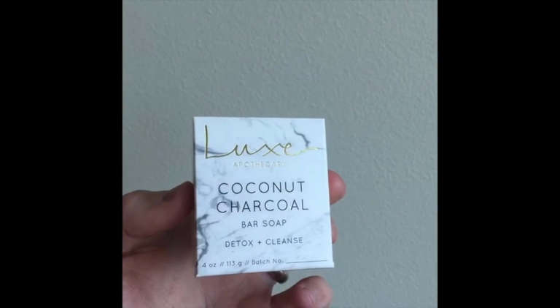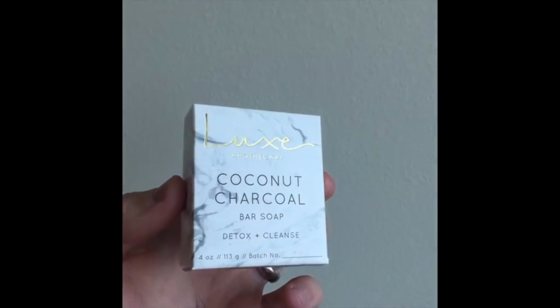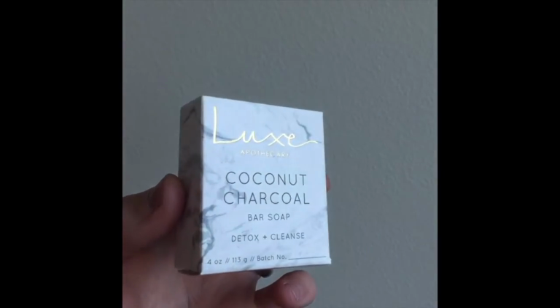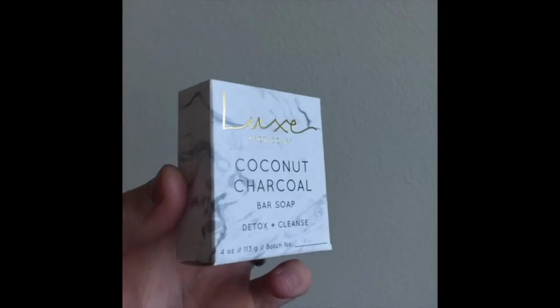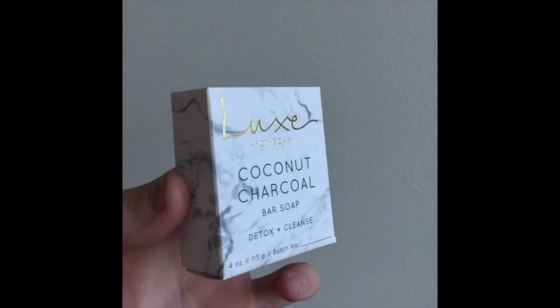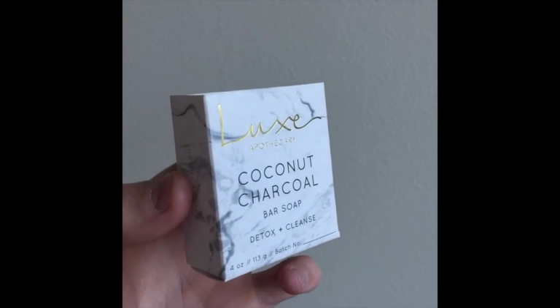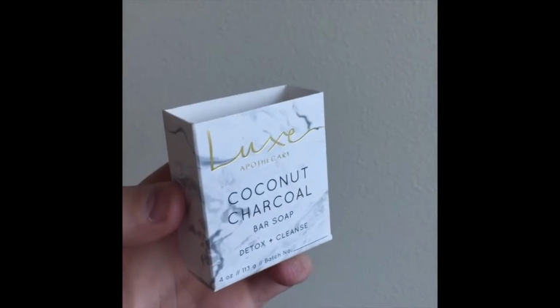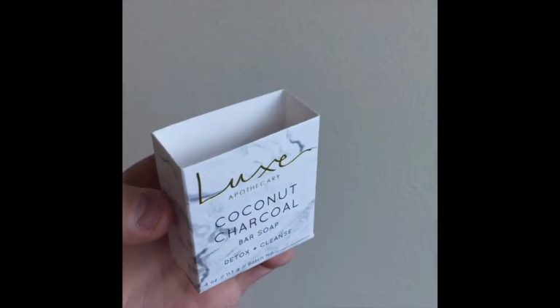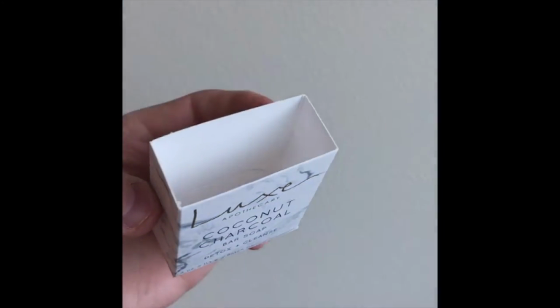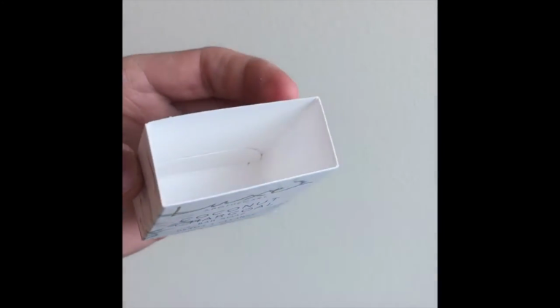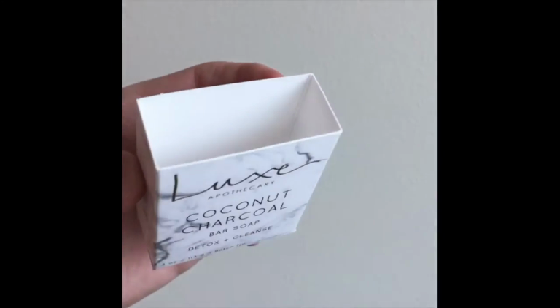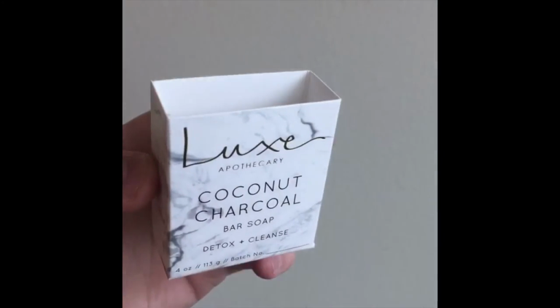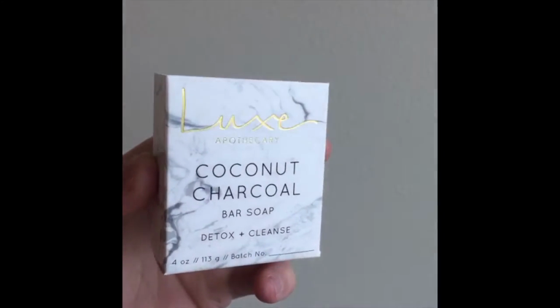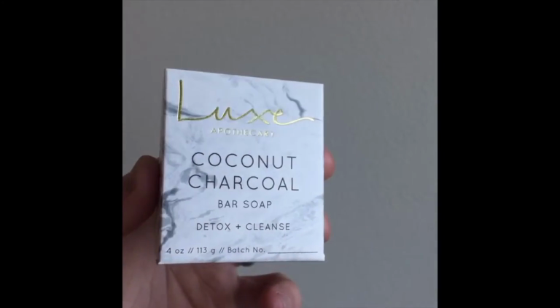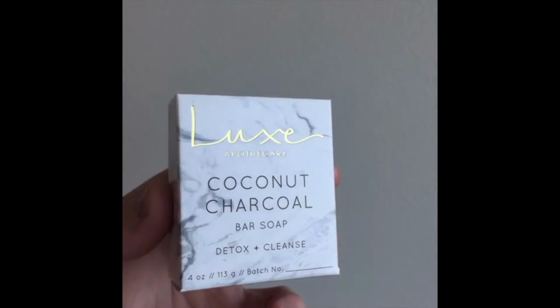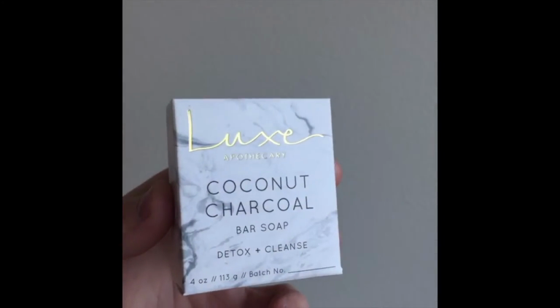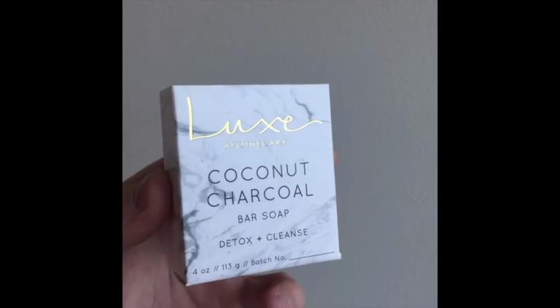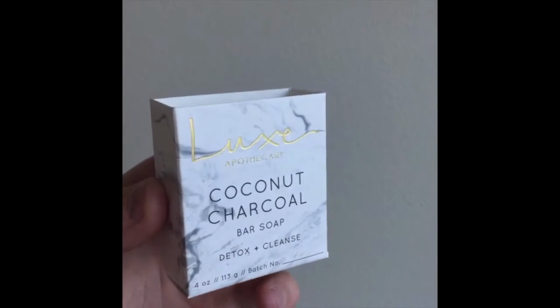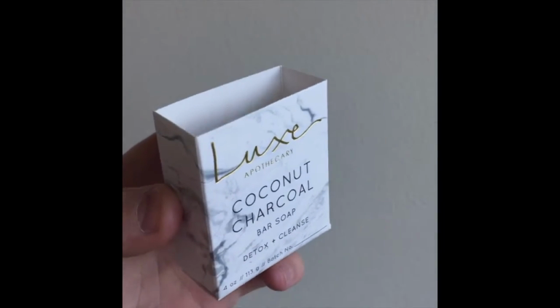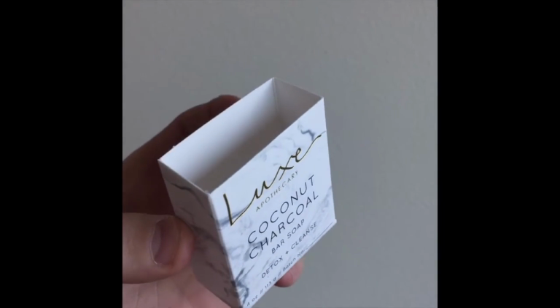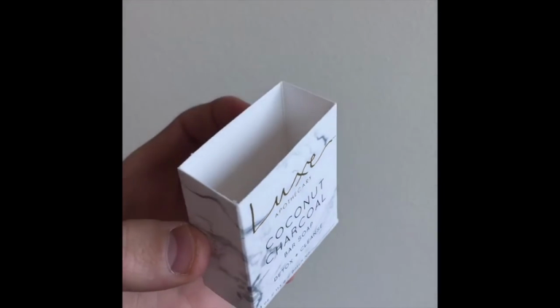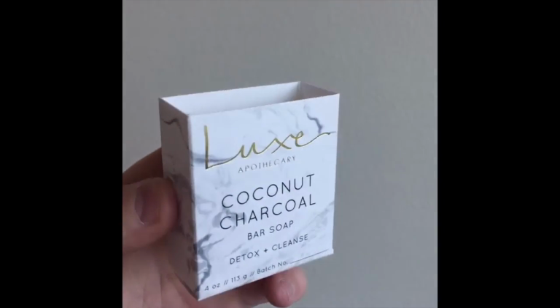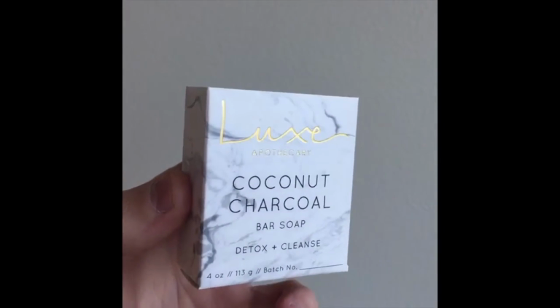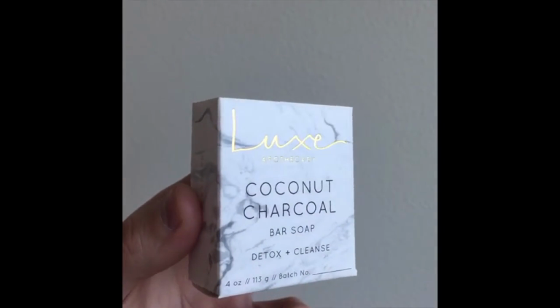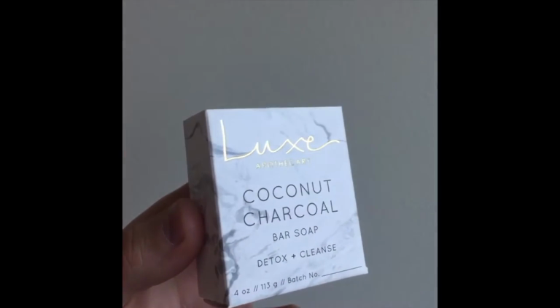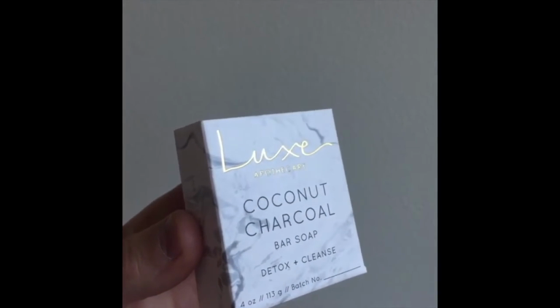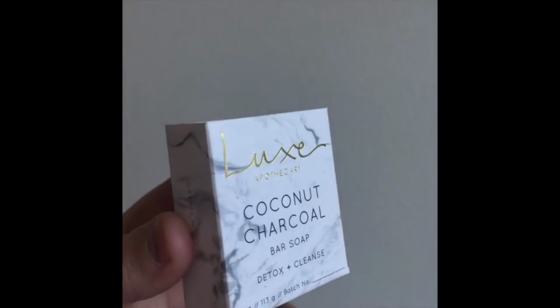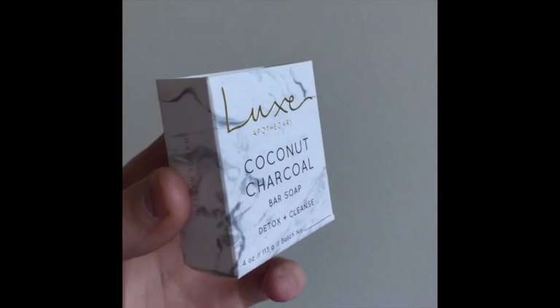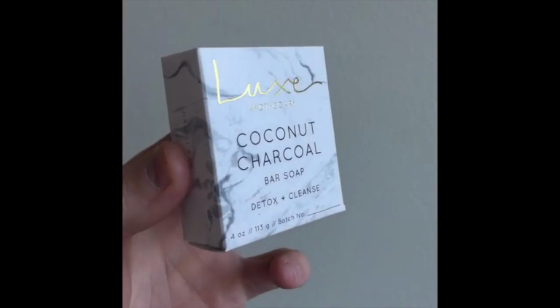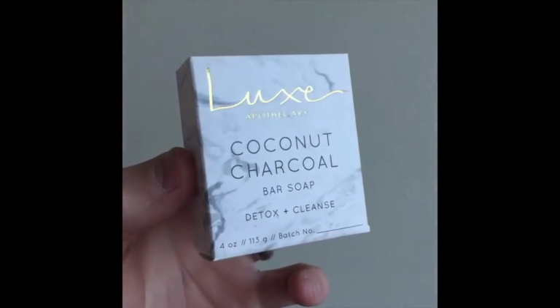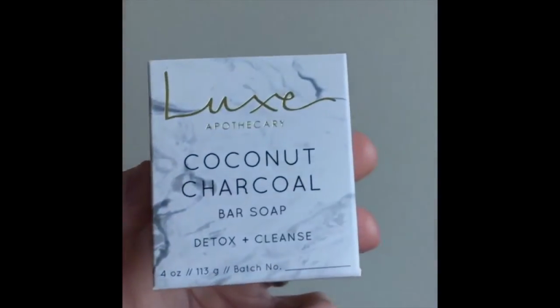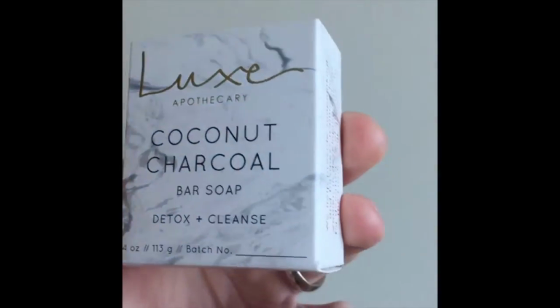Here's a great example of a holster box for a 4 ounce soap bar. As you can see, the top of the box is cut off to reveal the top texture of the soap, and this box features gold foil stamping. Let me show you some more examples.